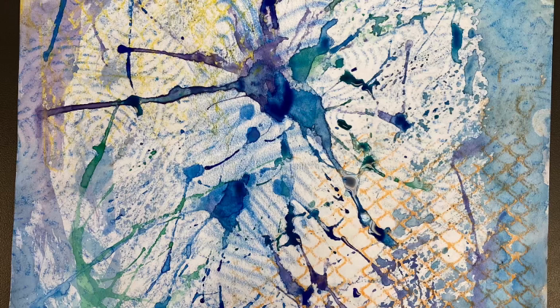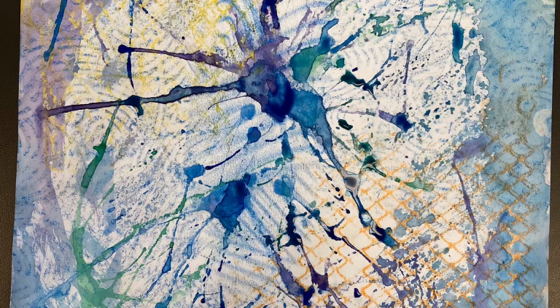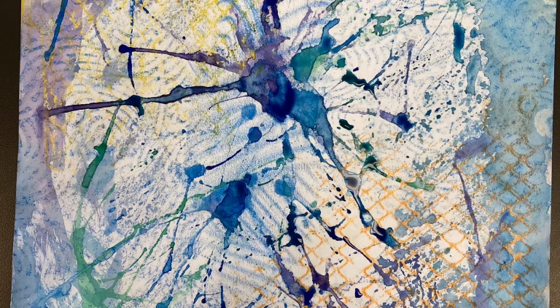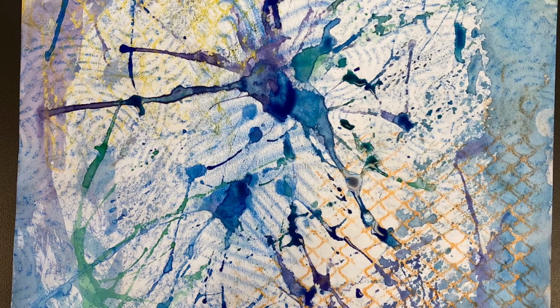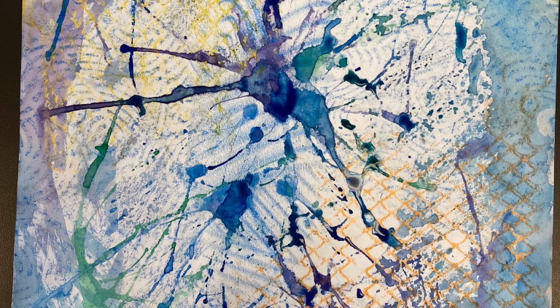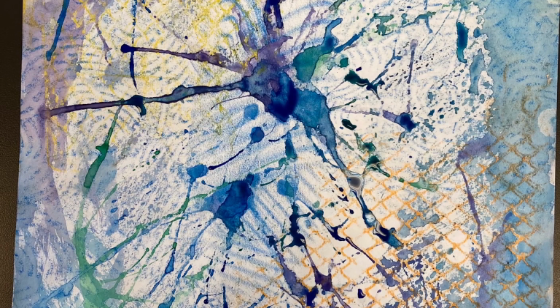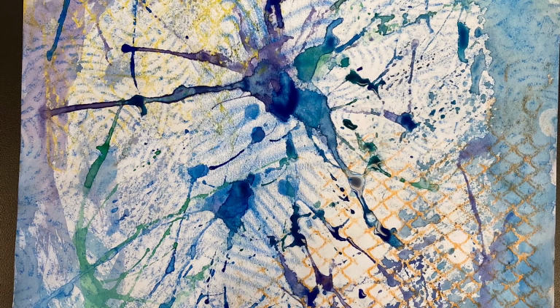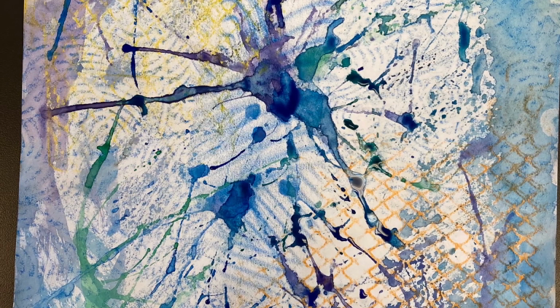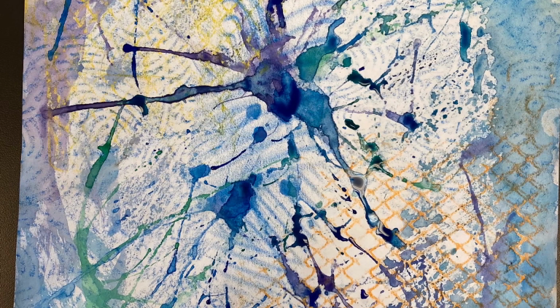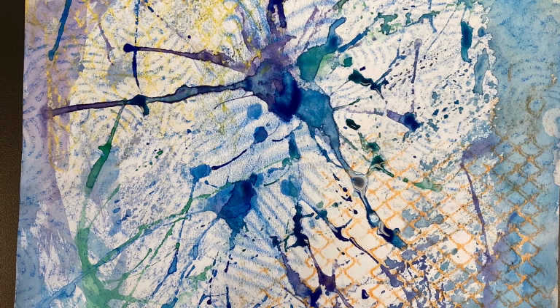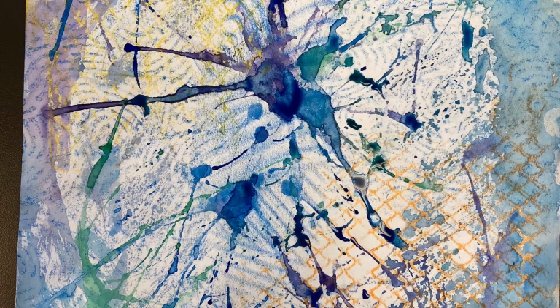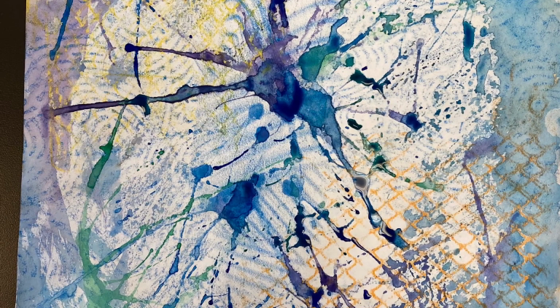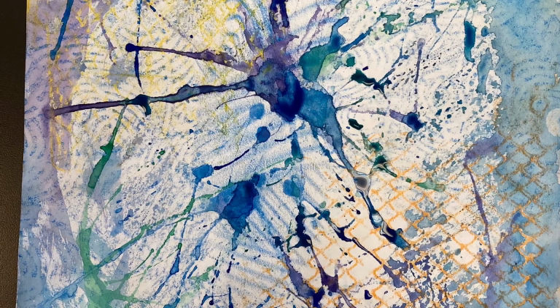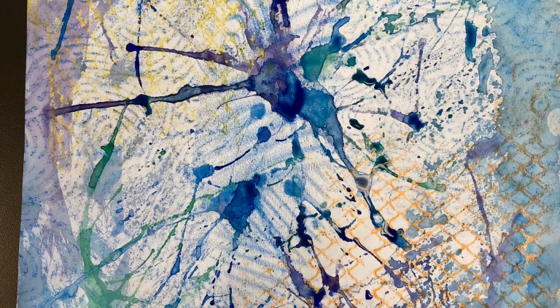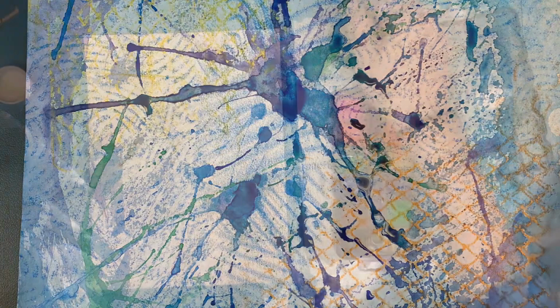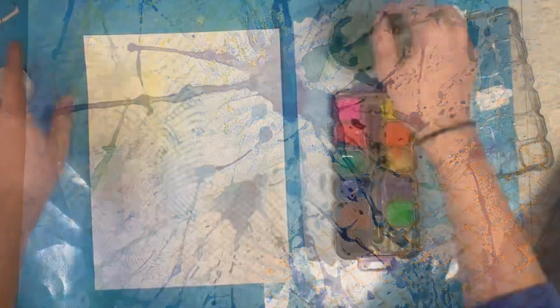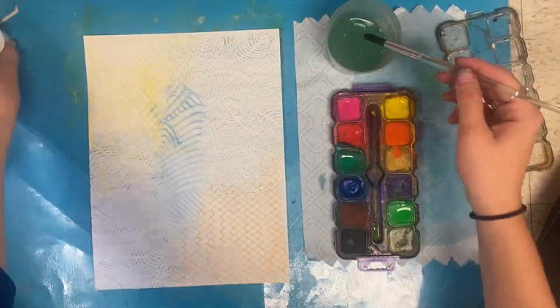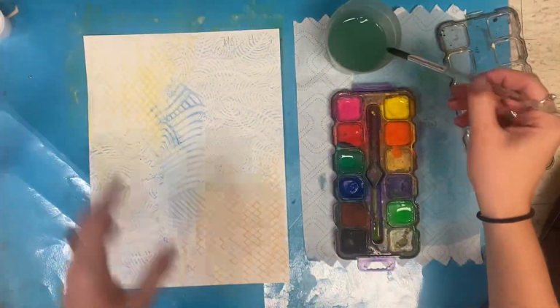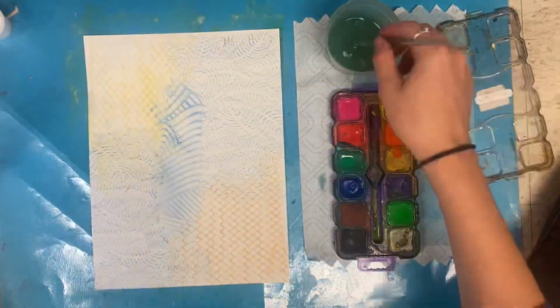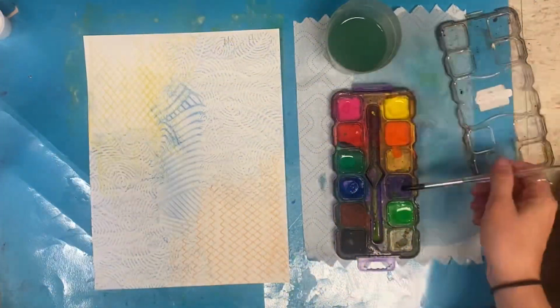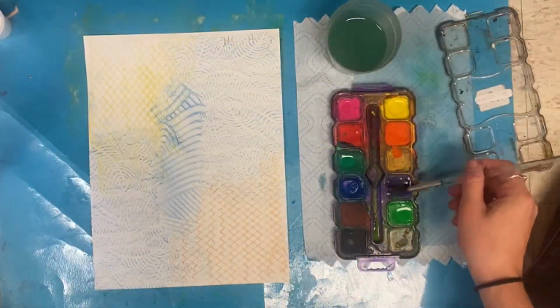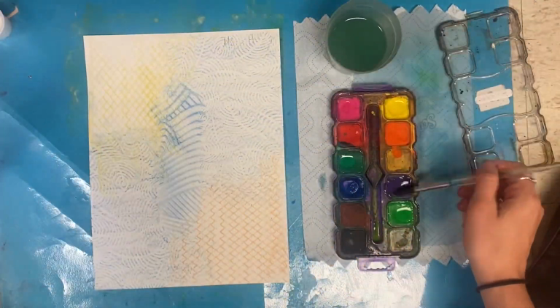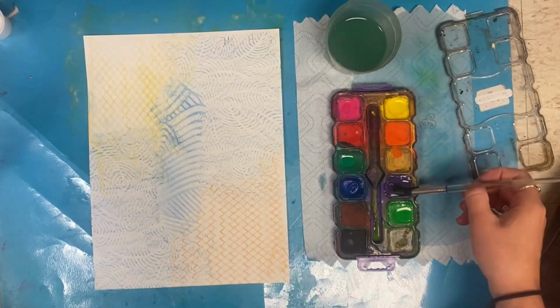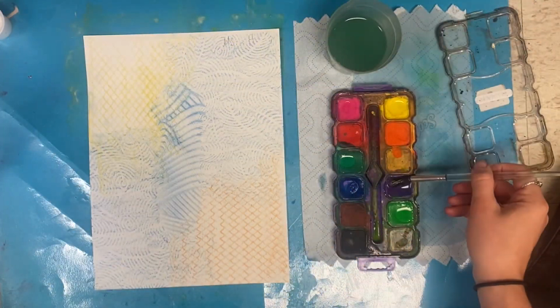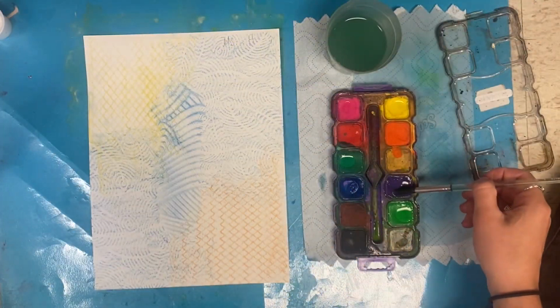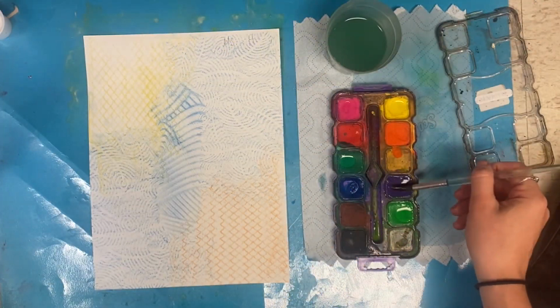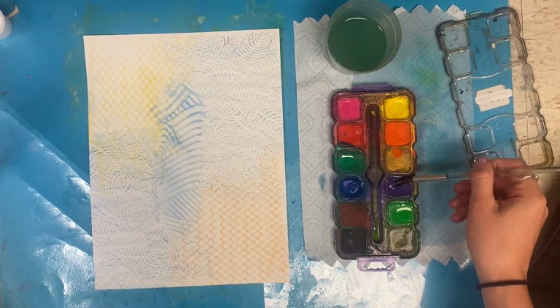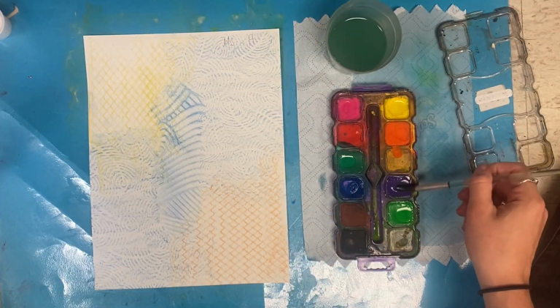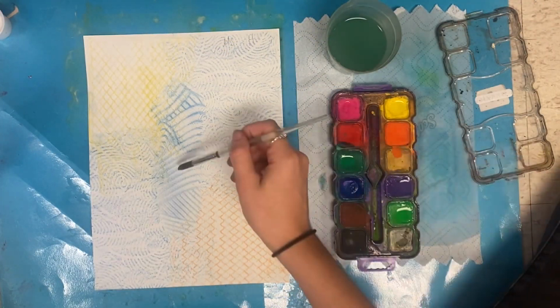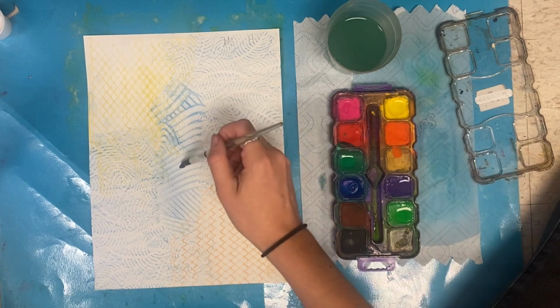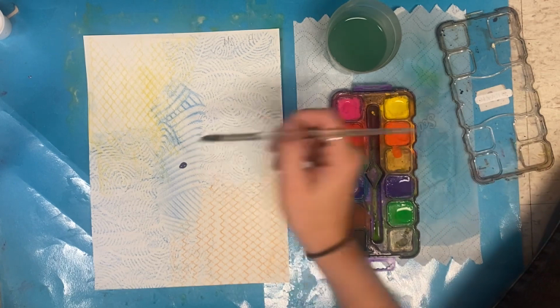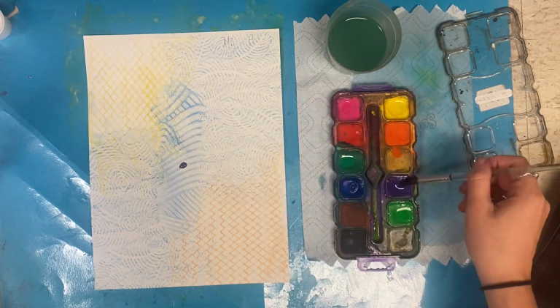Hello my amazing artists! Do you want to learn how to make this effect while painting? Follow this video. You will need some watercolor paint, a cup with some water, and a paintbrush.